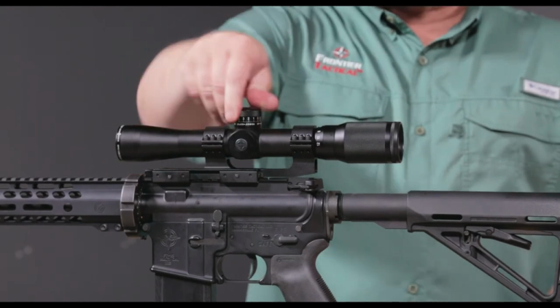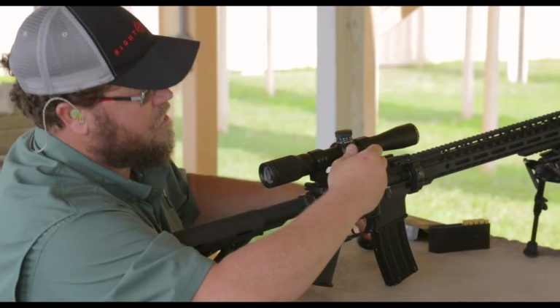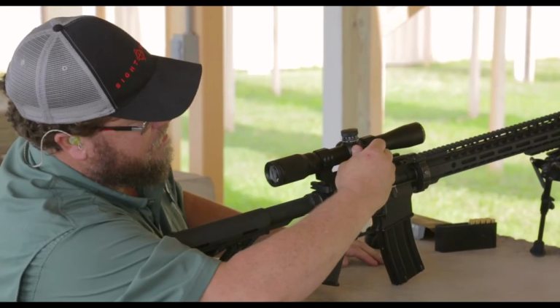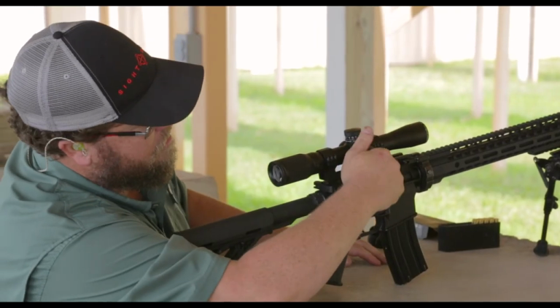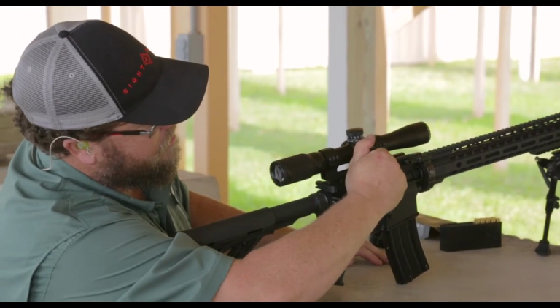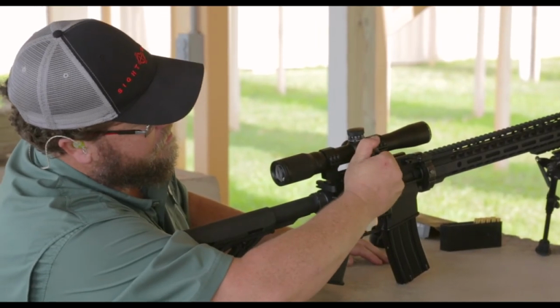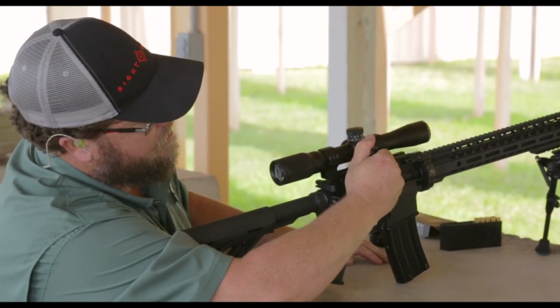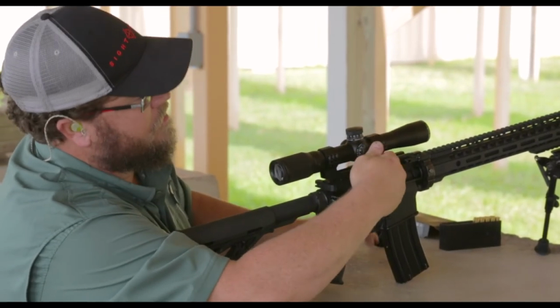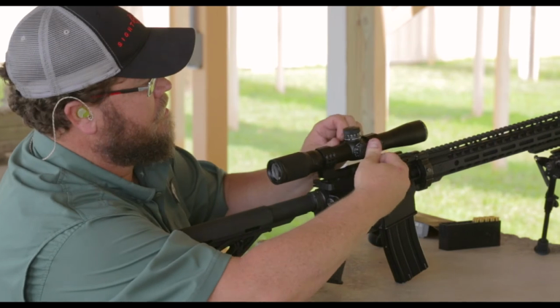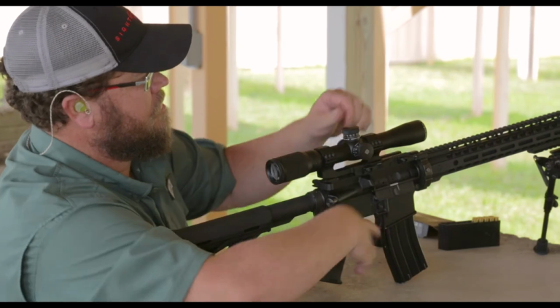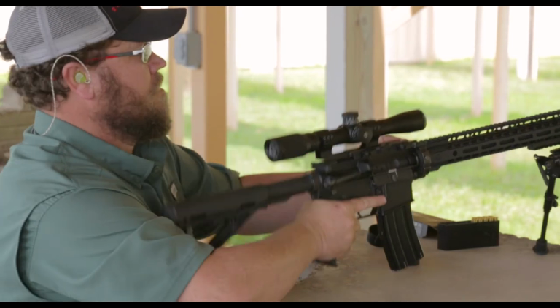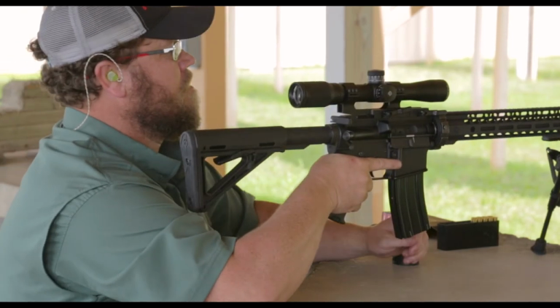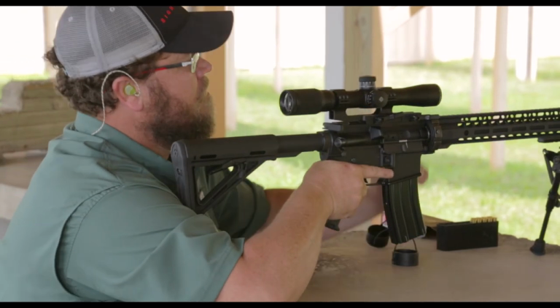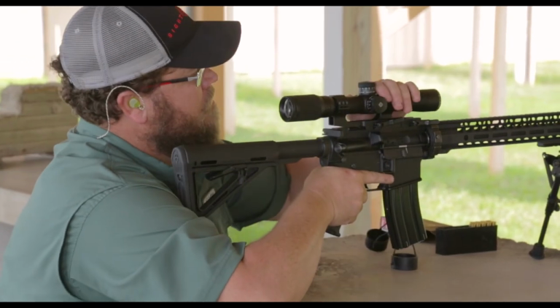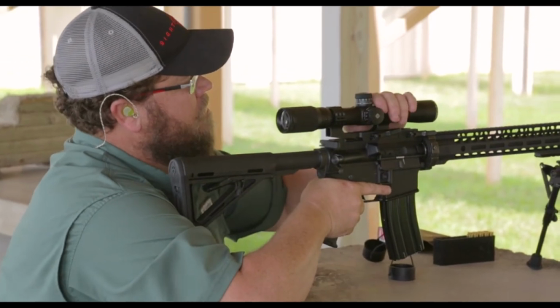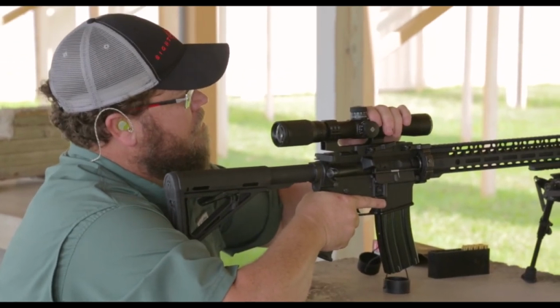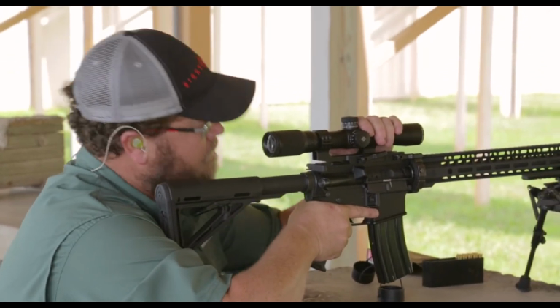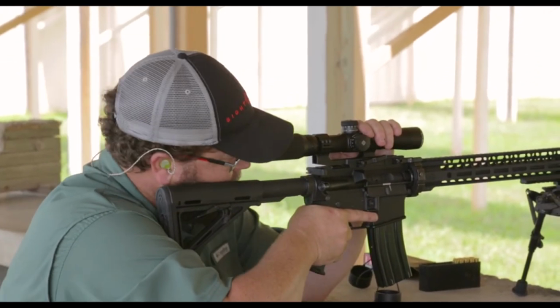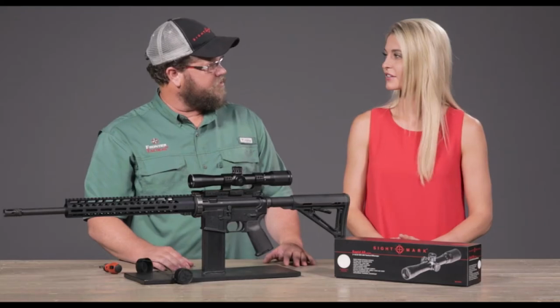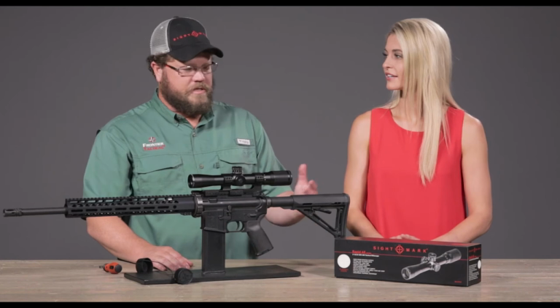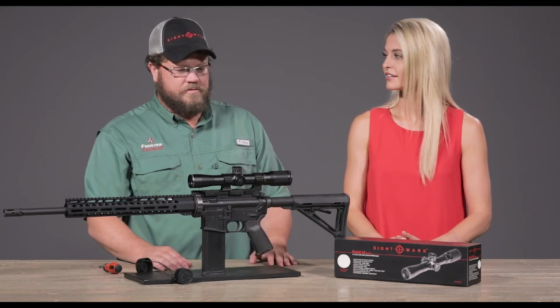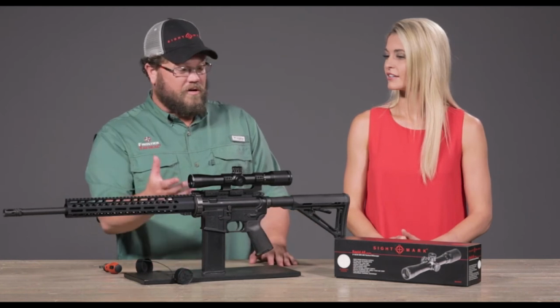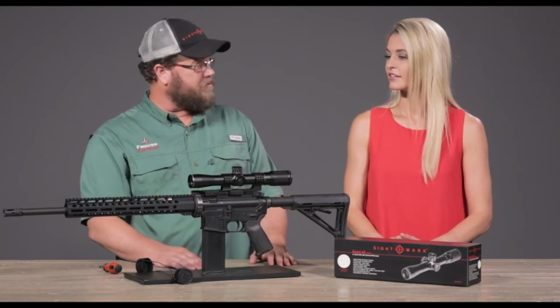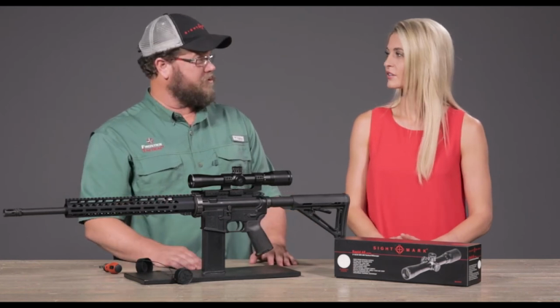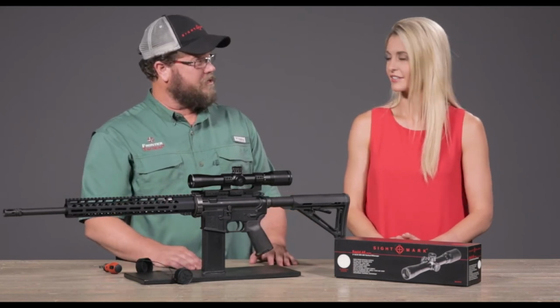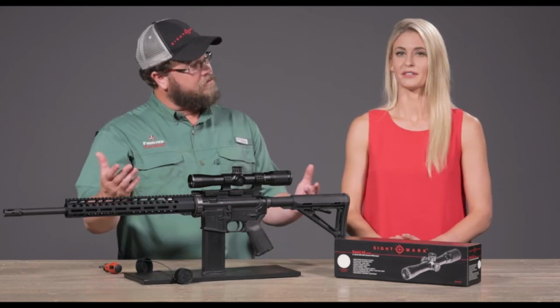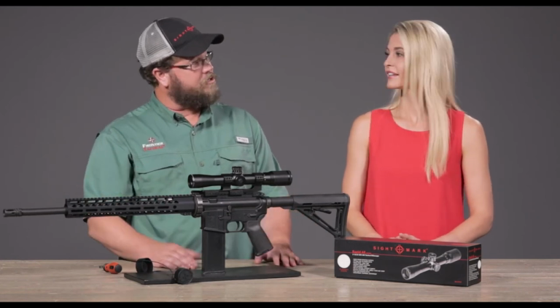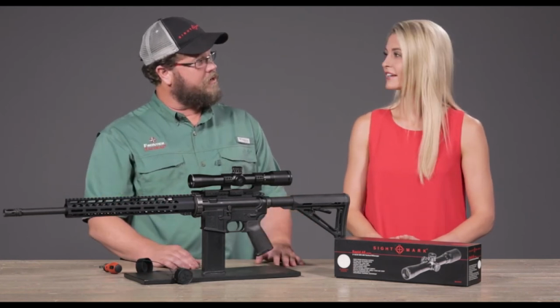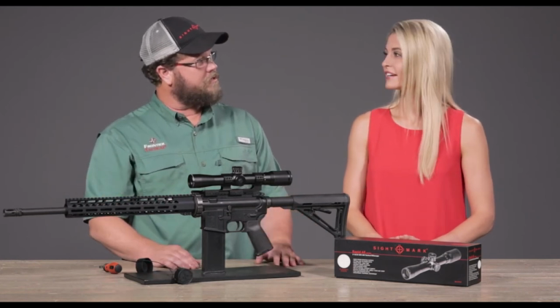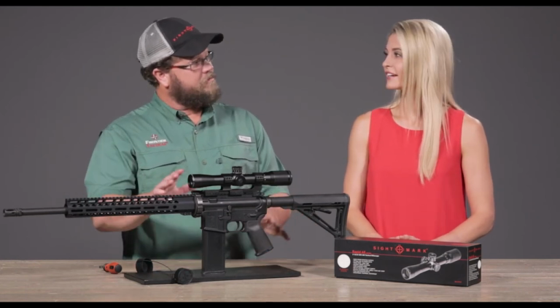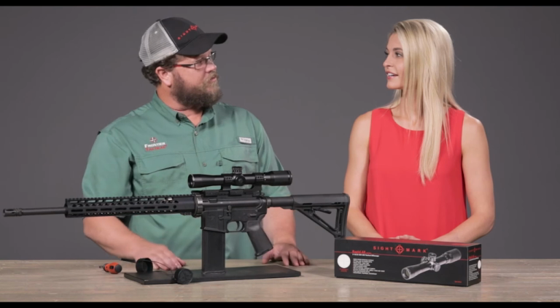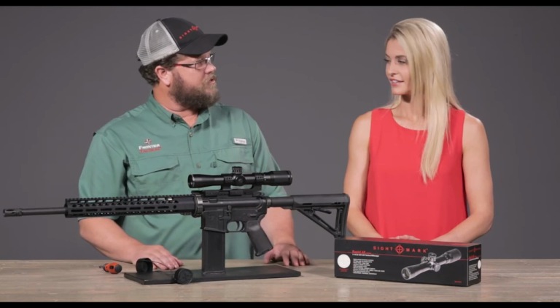We do have it mounted today on a one-piece rail. It's actually a quick detach, which I personally like because I can pull this off and then put something else in there — a thermal or whatever it is between the combination. Overall clarity is really, really good. You can shoot out to 300 yards, maybe a little bit further if you want to.